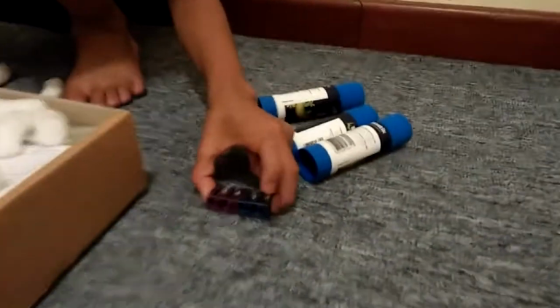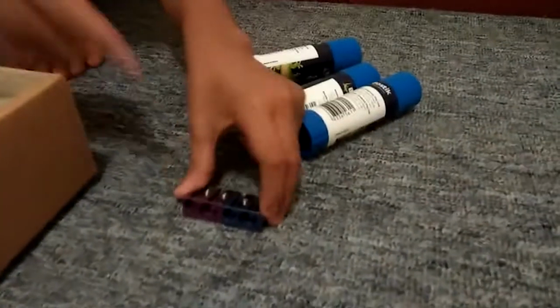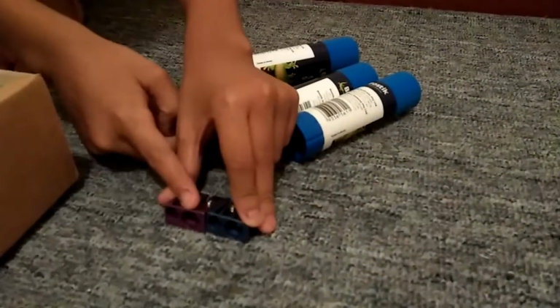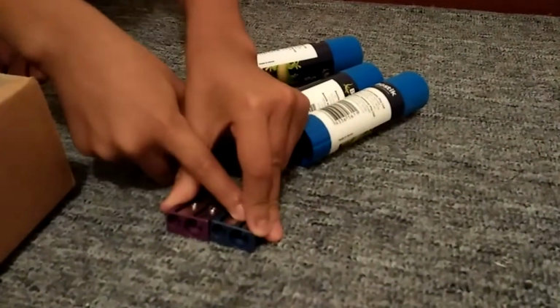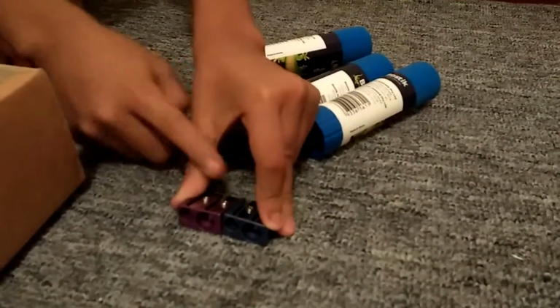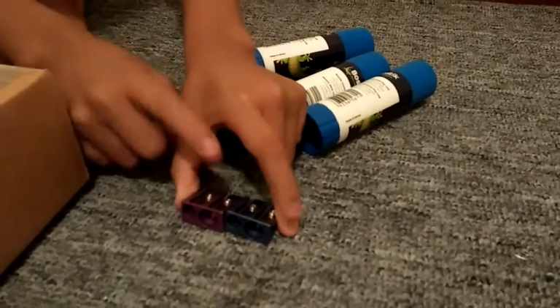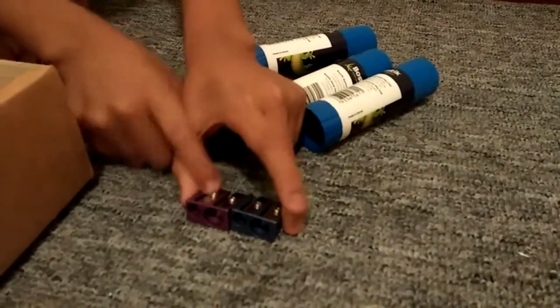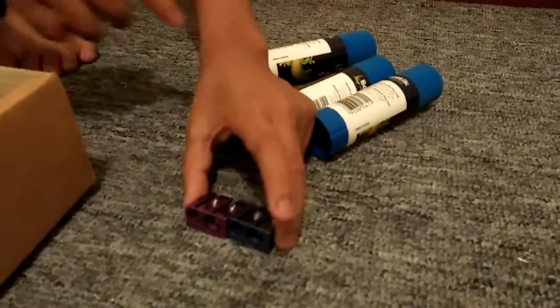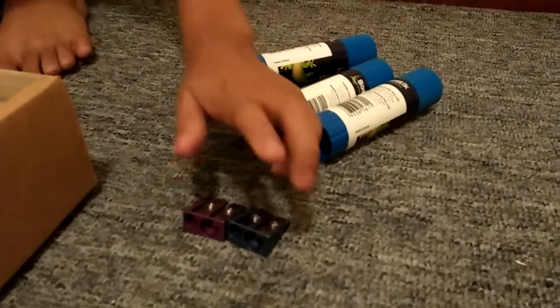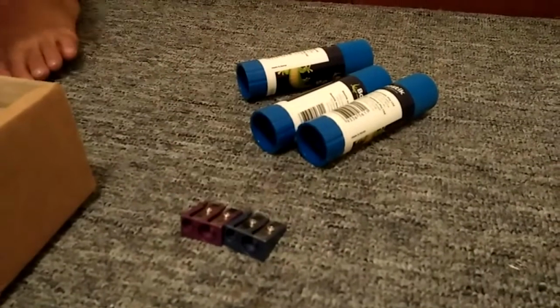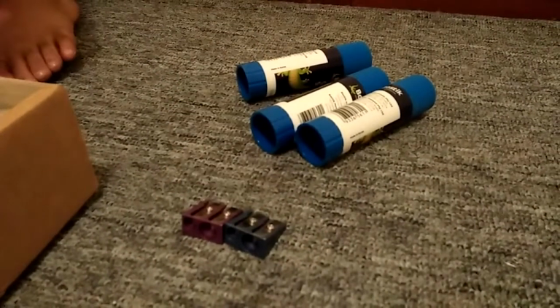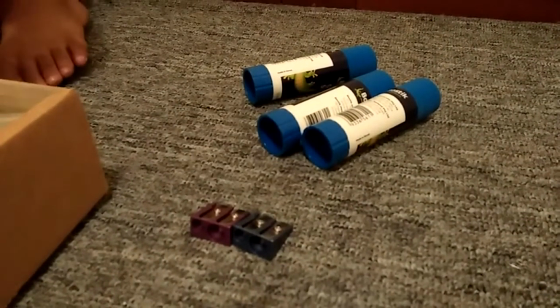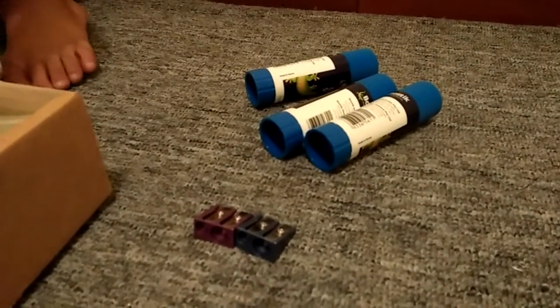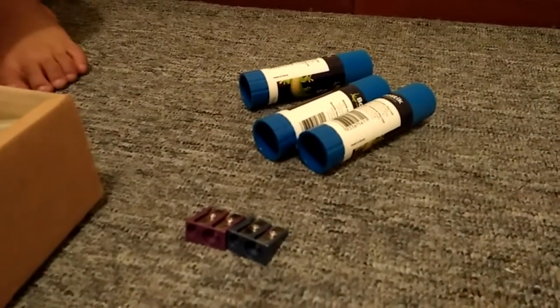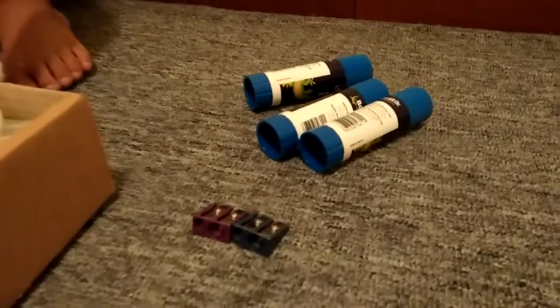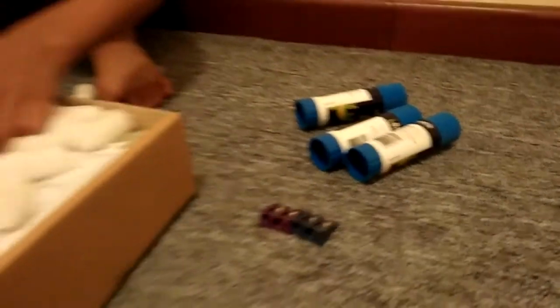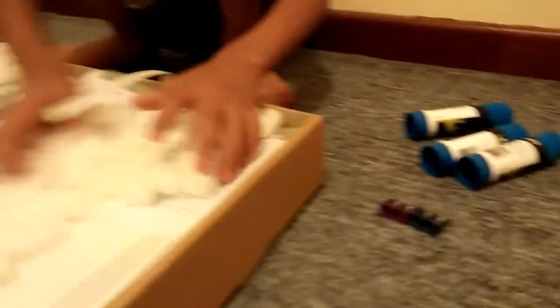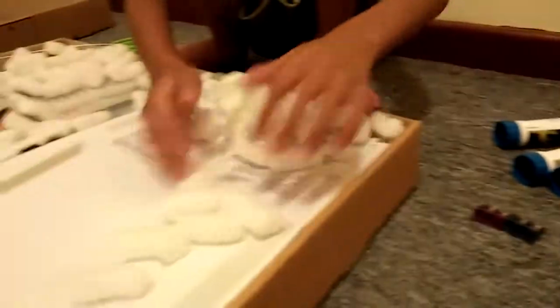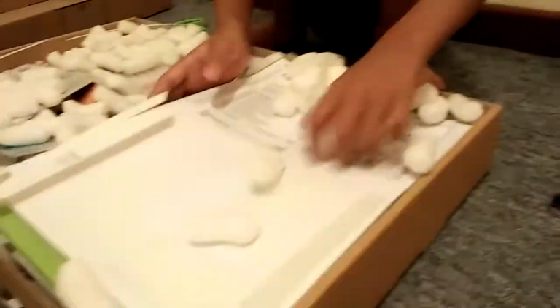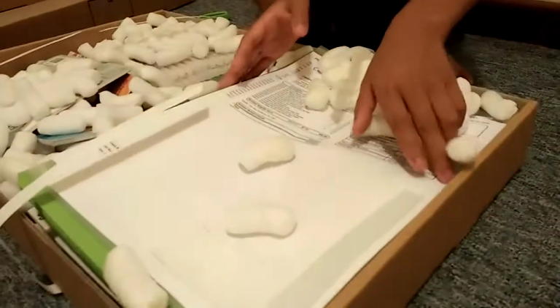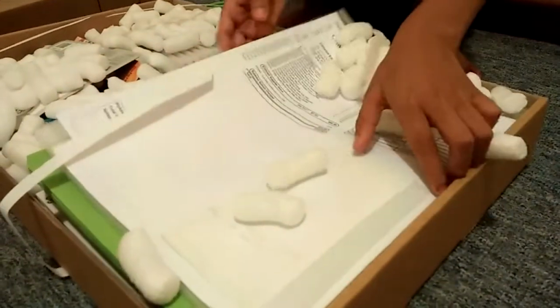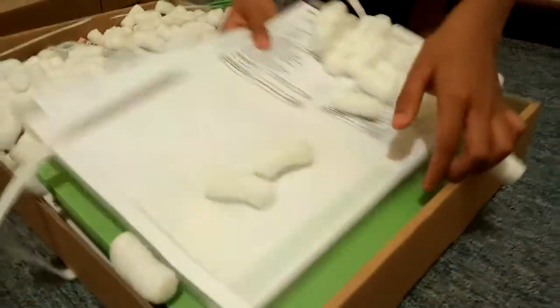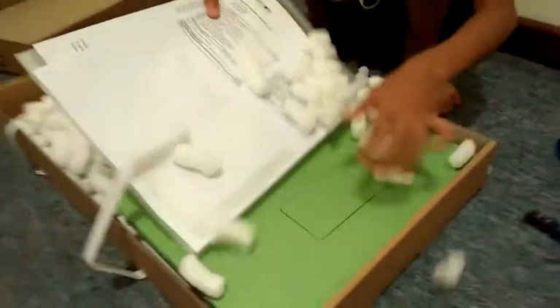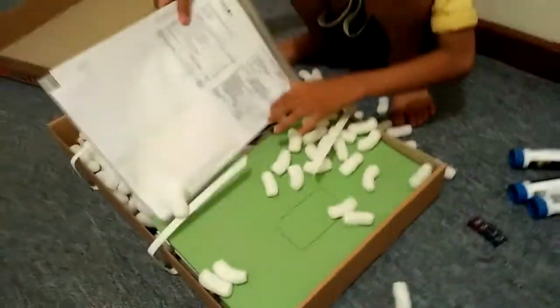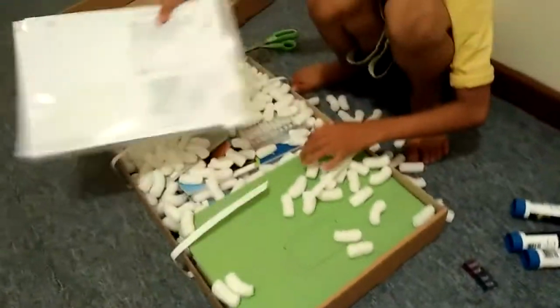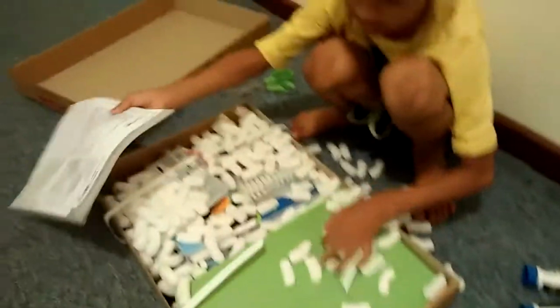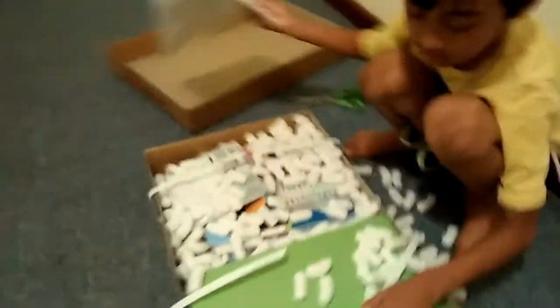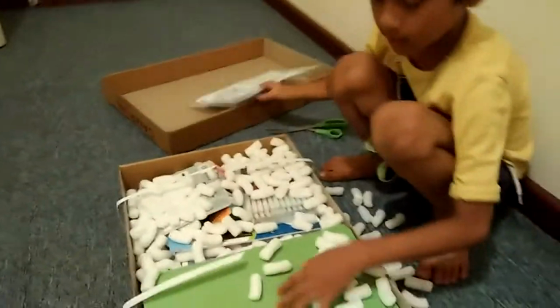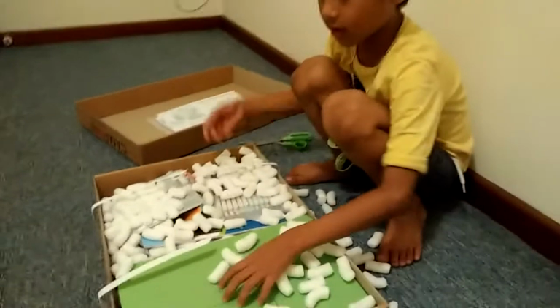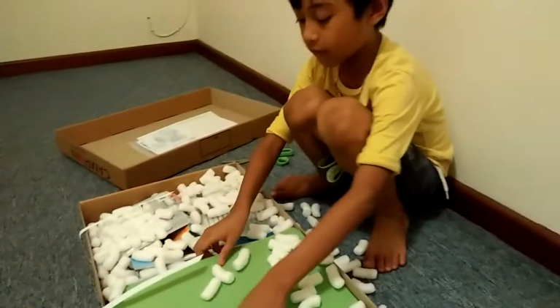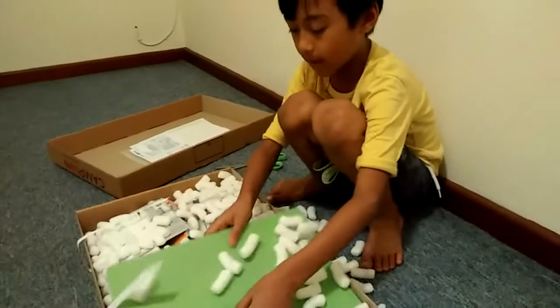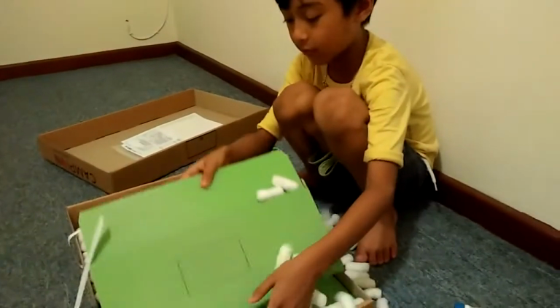If this one breaks I can use the other one, because I'm going to use the purple one first. I got so many books — over here, under here. And under this I even got a paper folder!